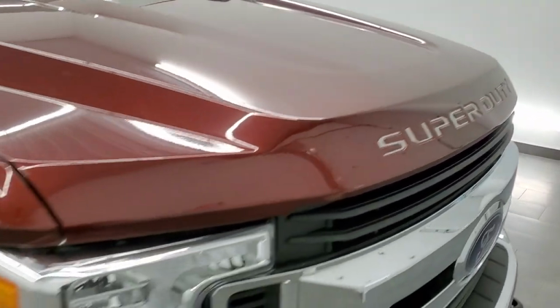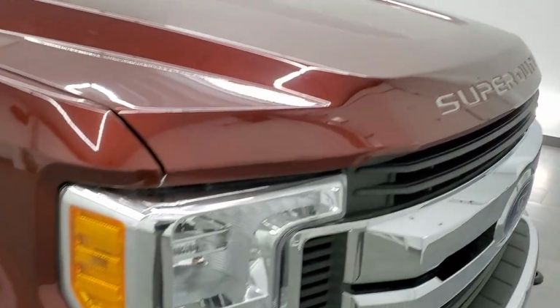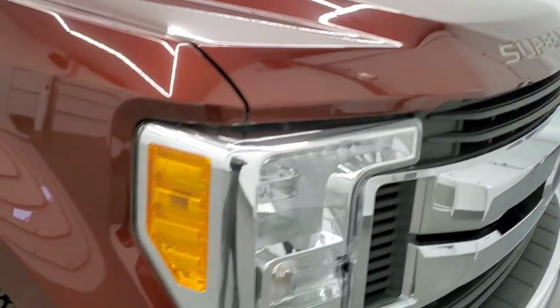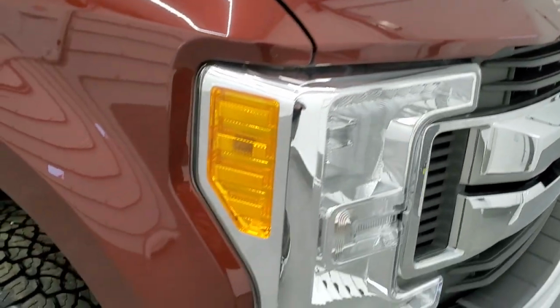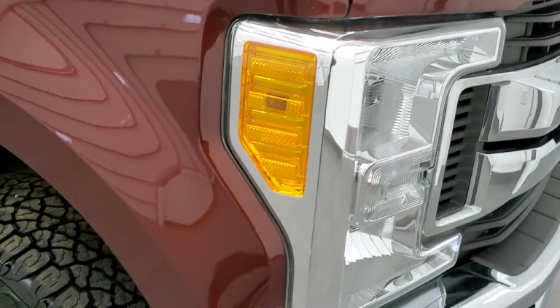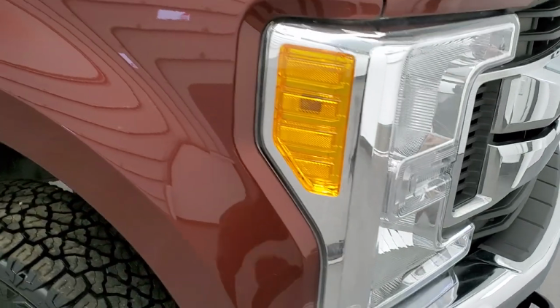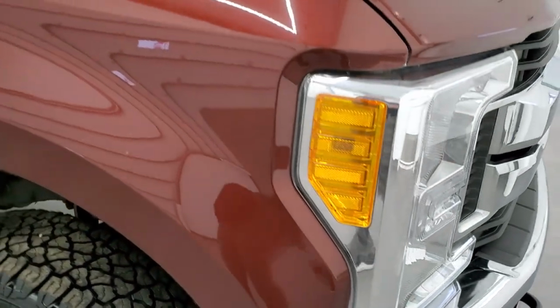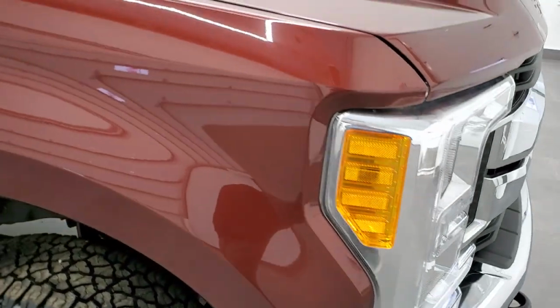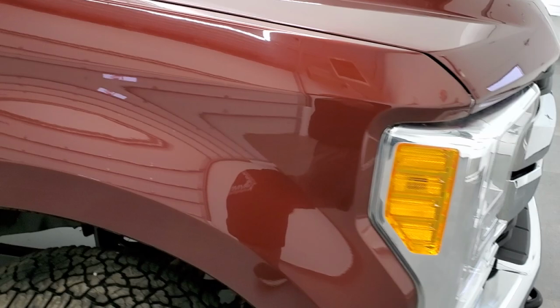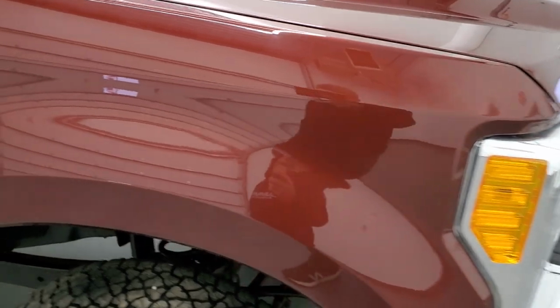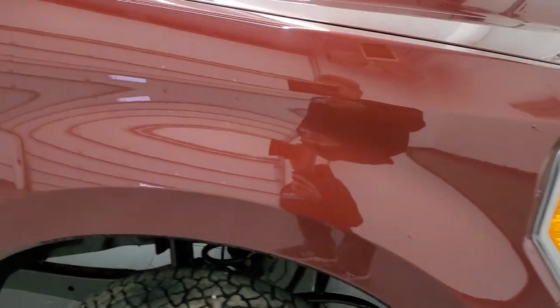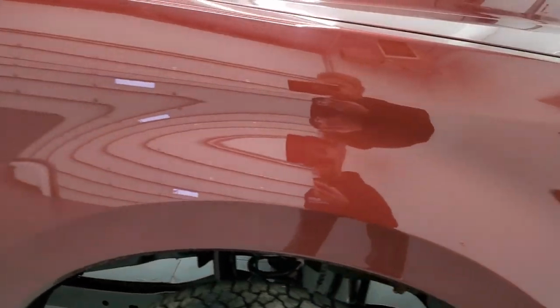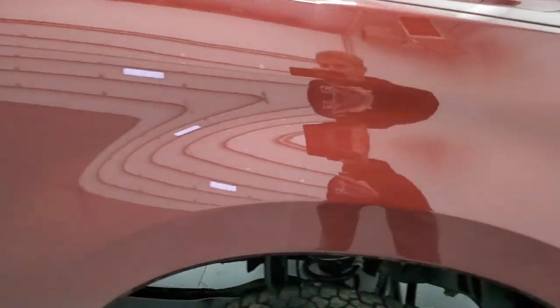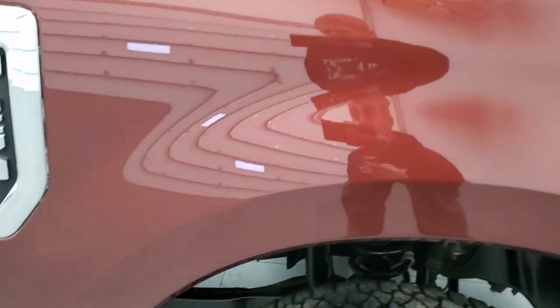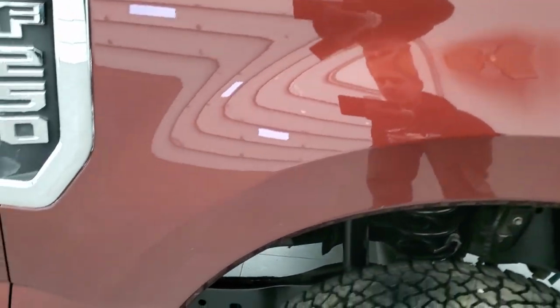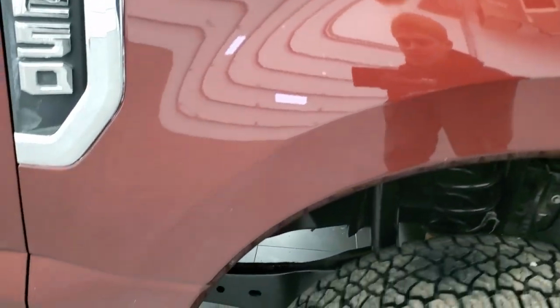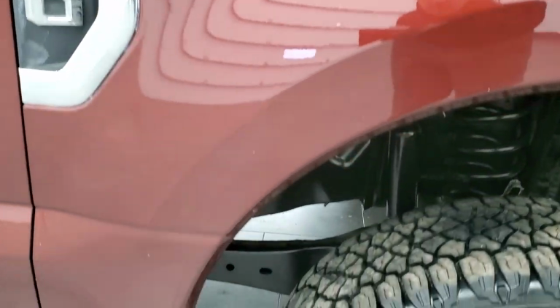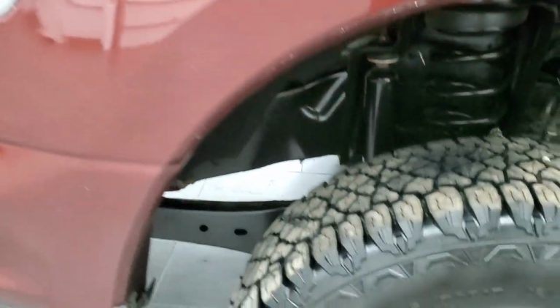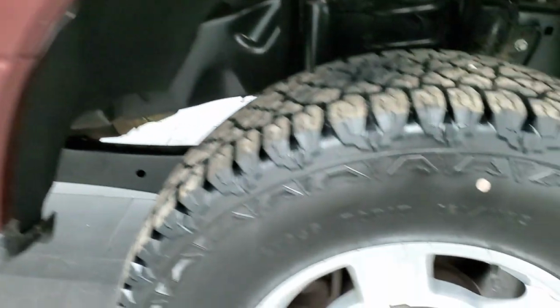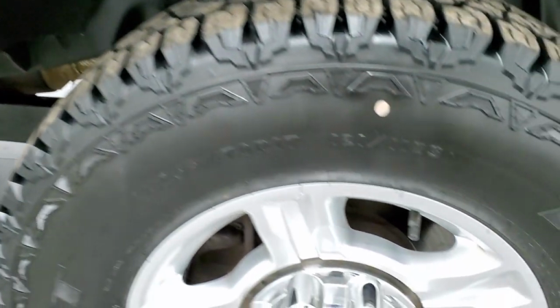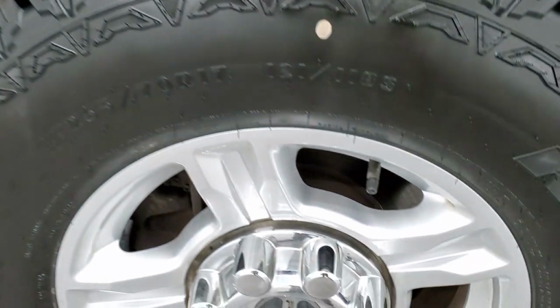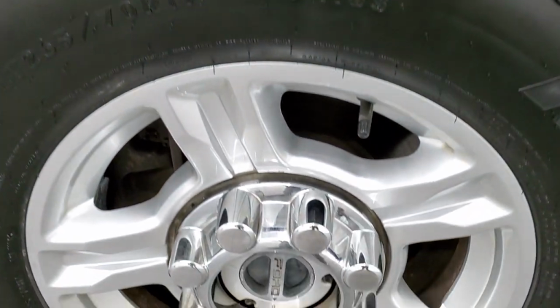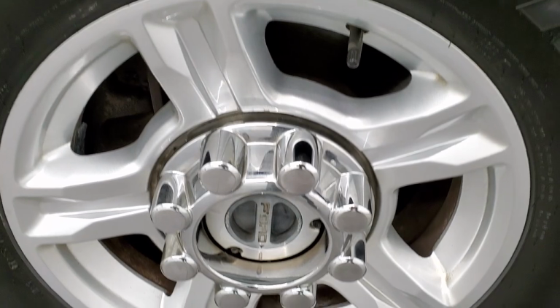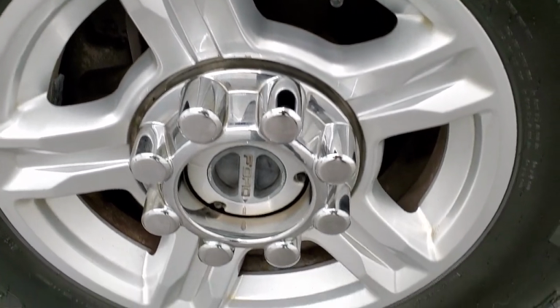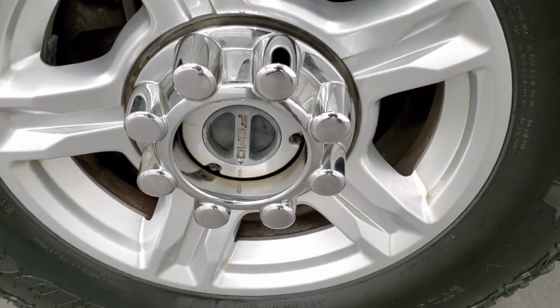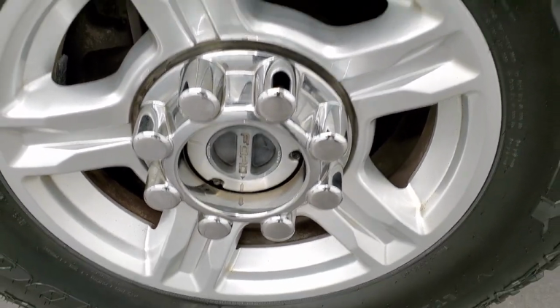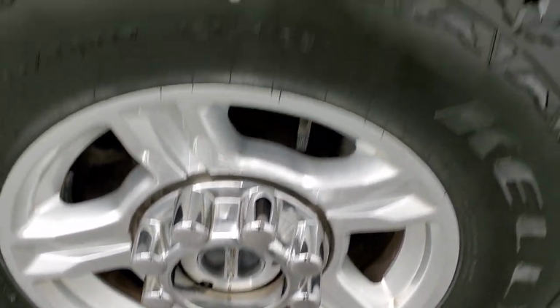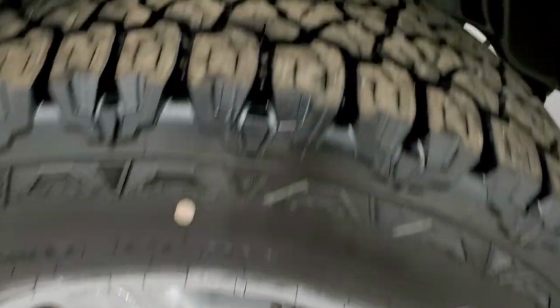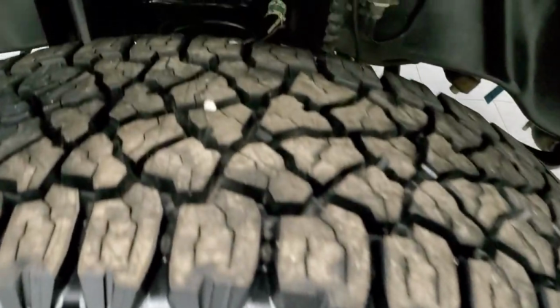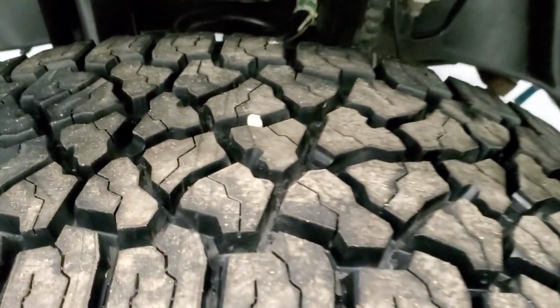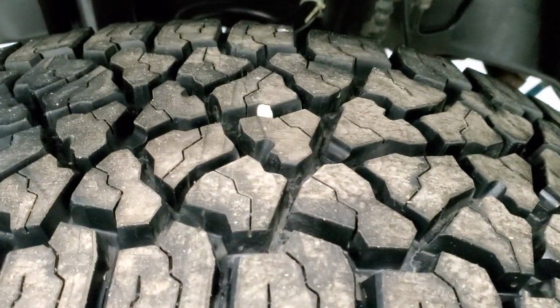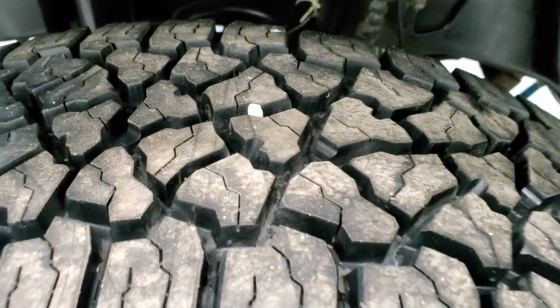Passenger's side front fender — no dents or dings on there. And the passenger's side rim — no scuffs or scrapes. That tire is brand new as well.